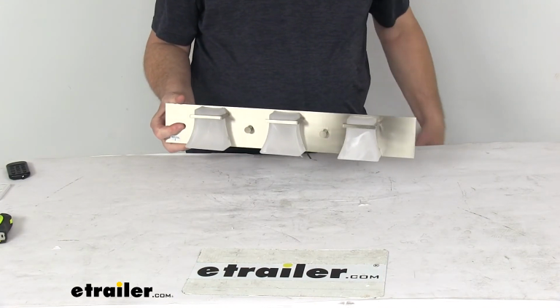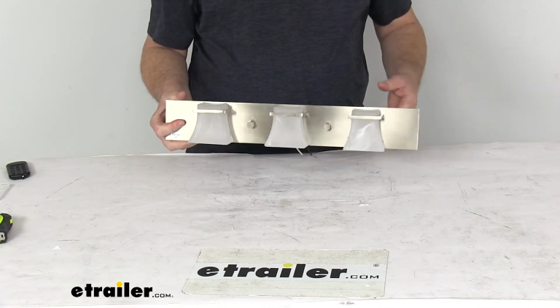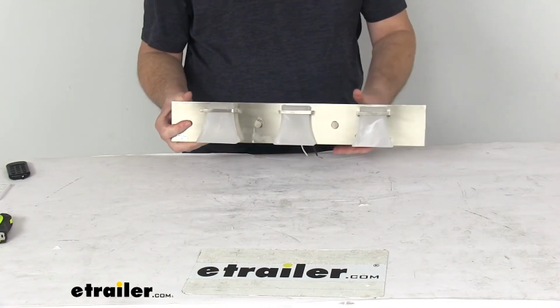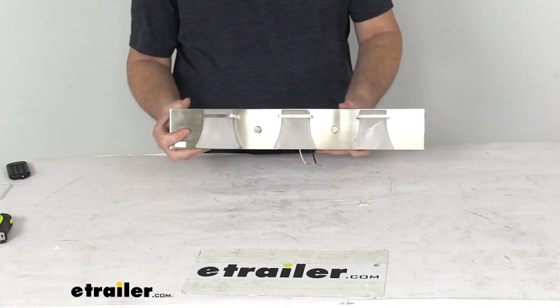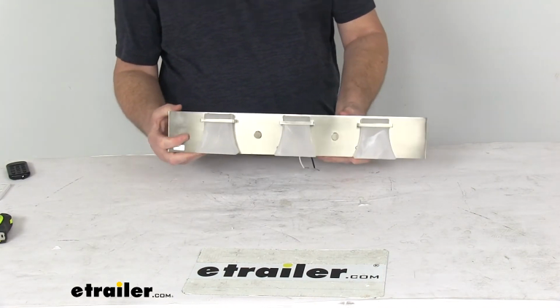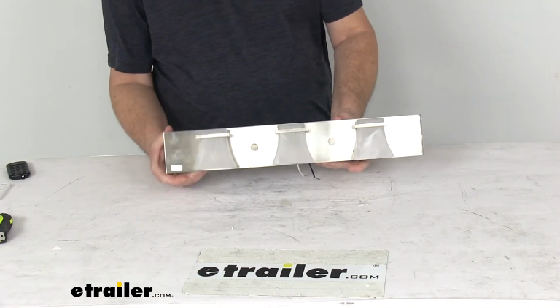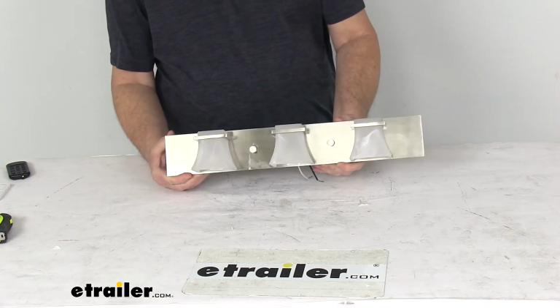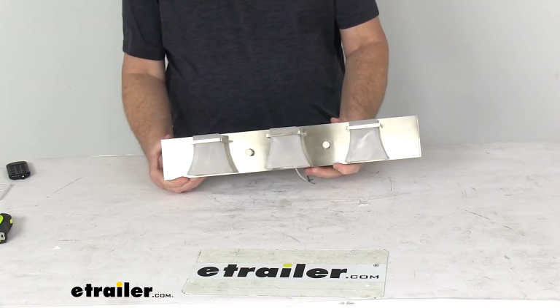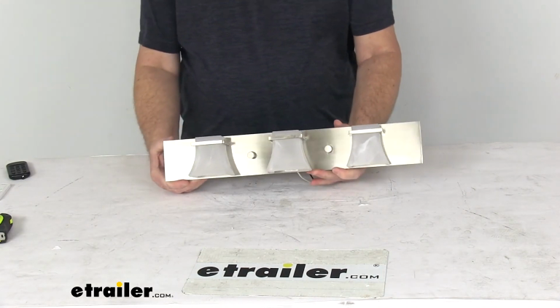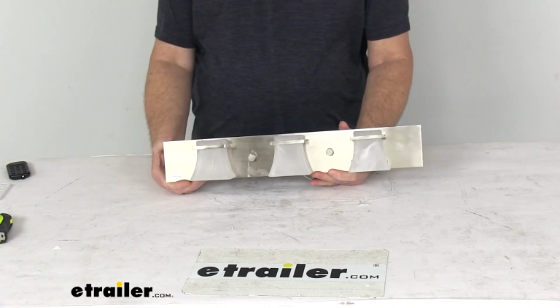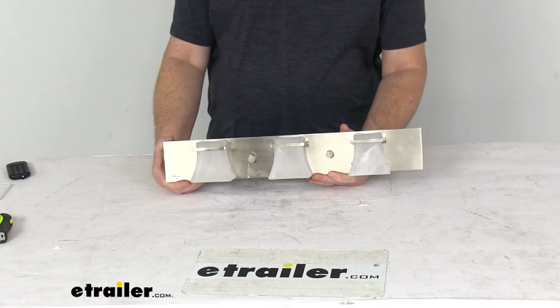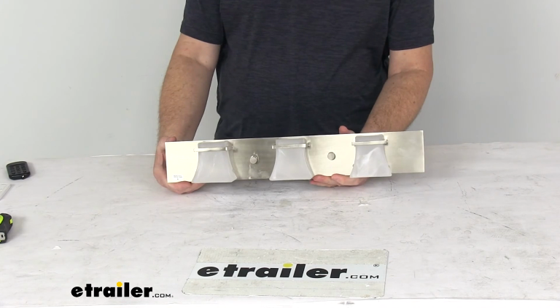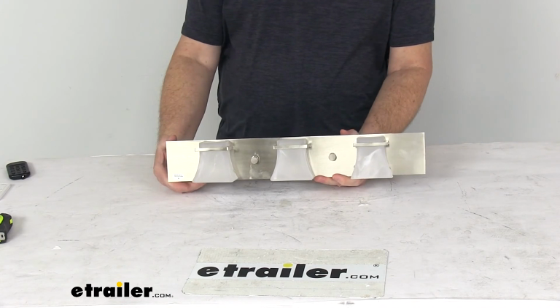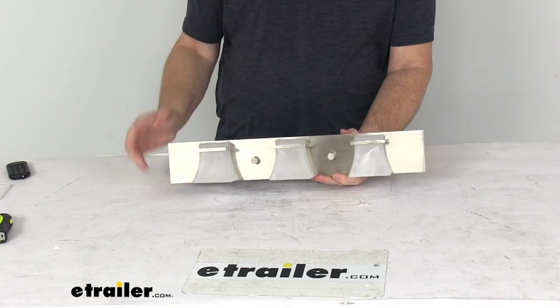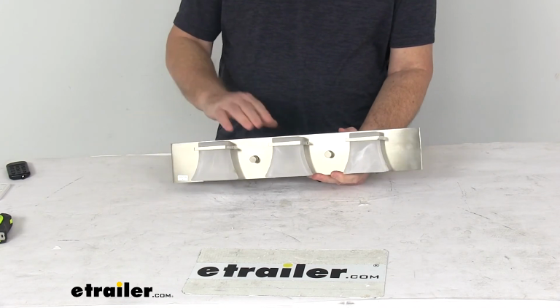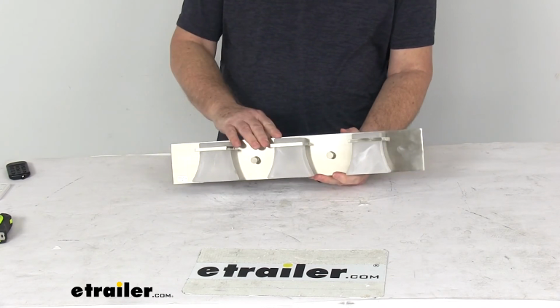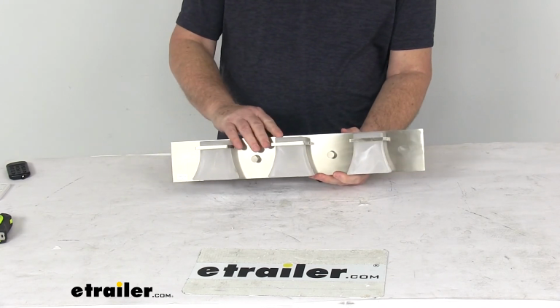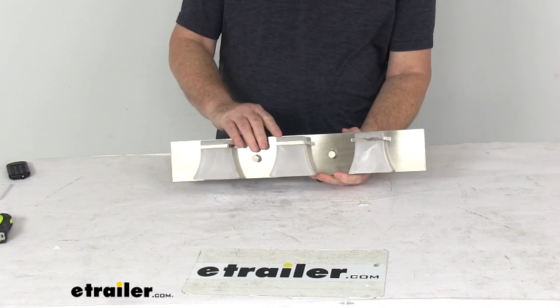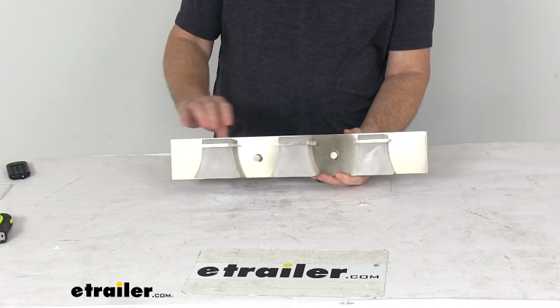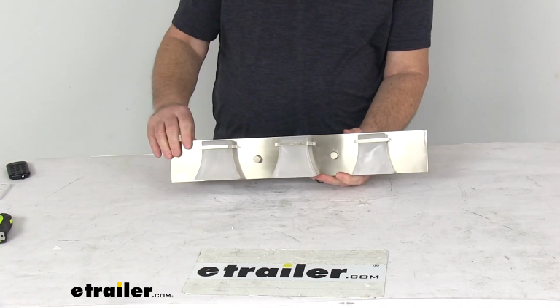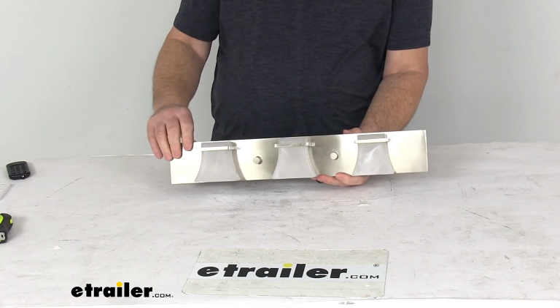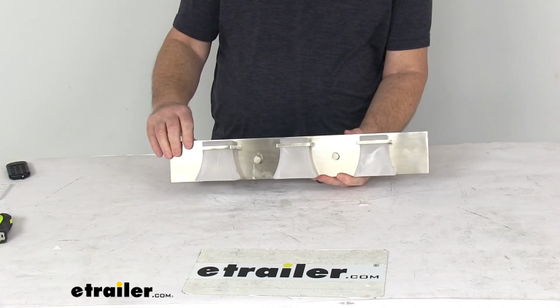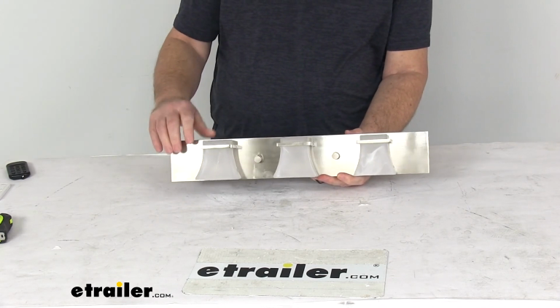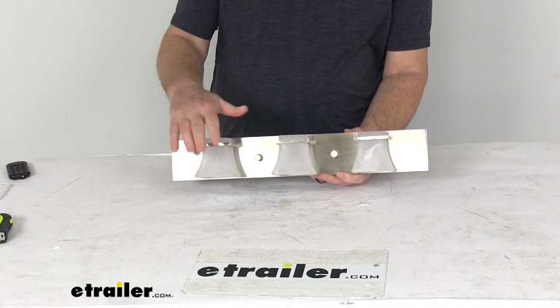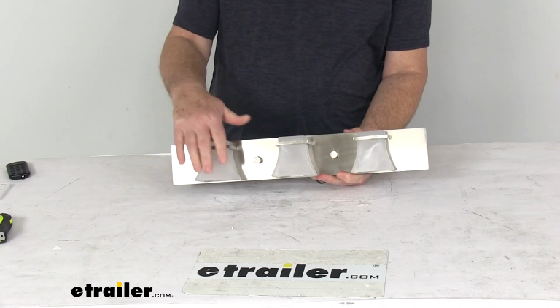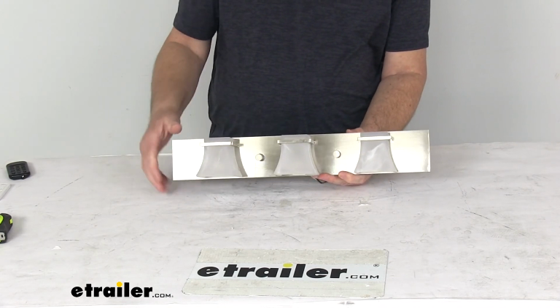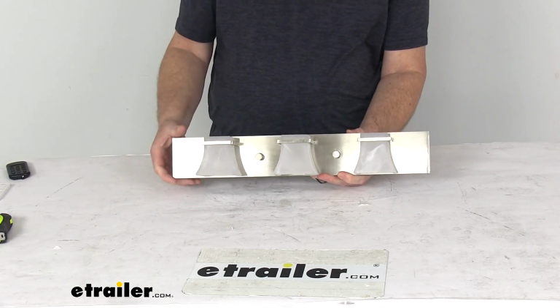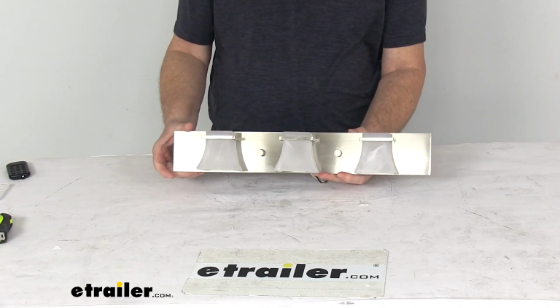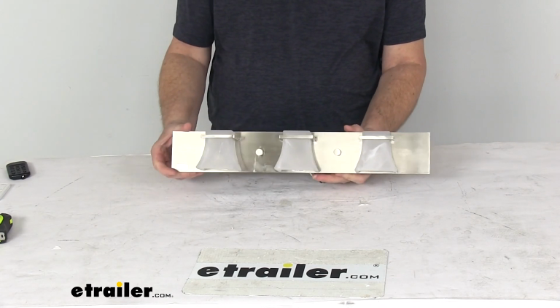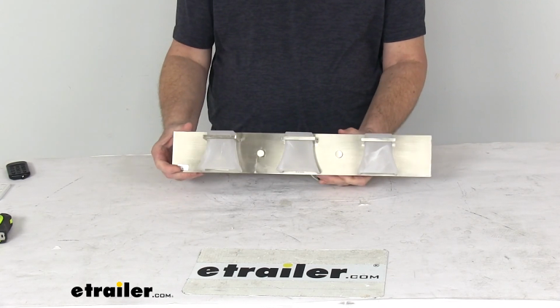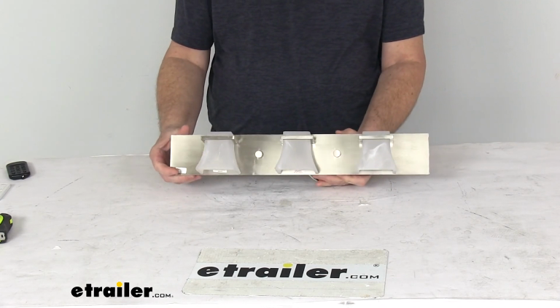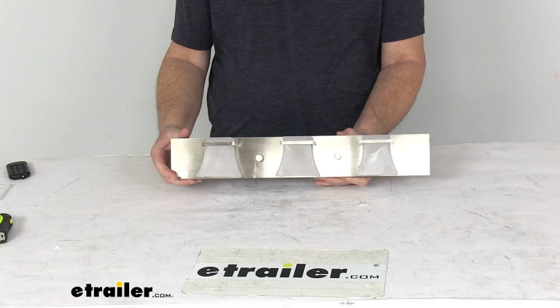That should do it for the review on the Gustafson RV LED vanity light with the satin nickel finish and the frosted white swirl glass shade.